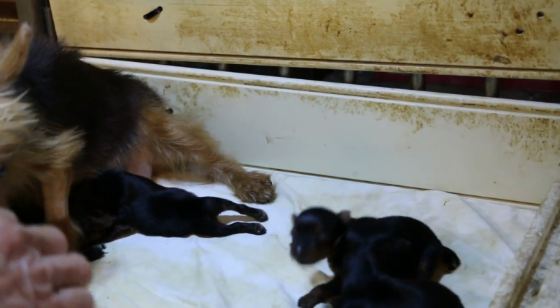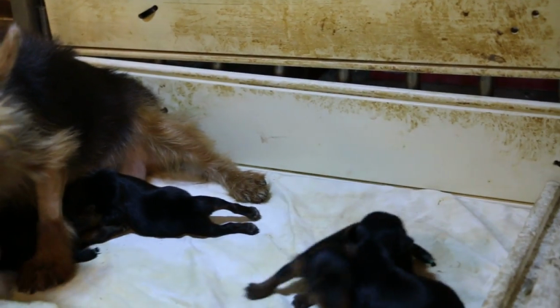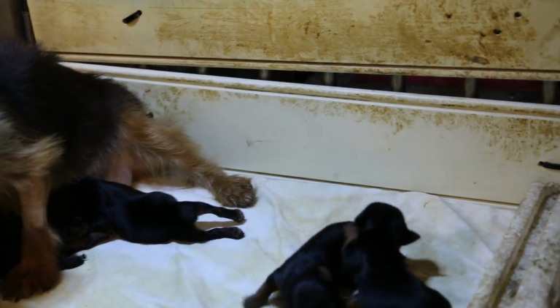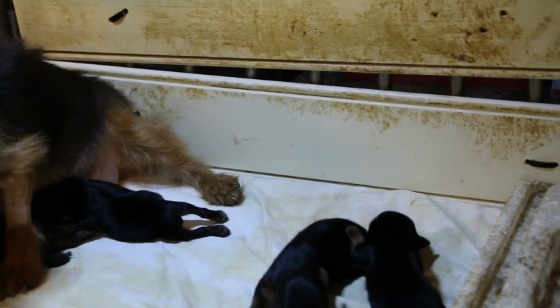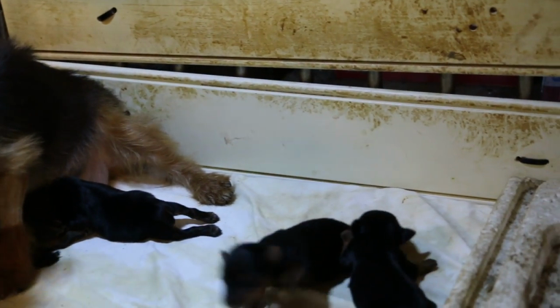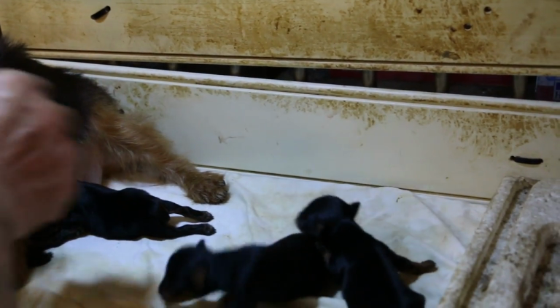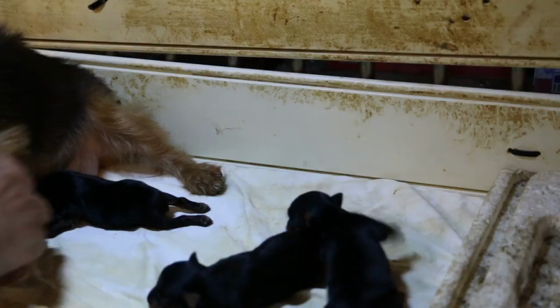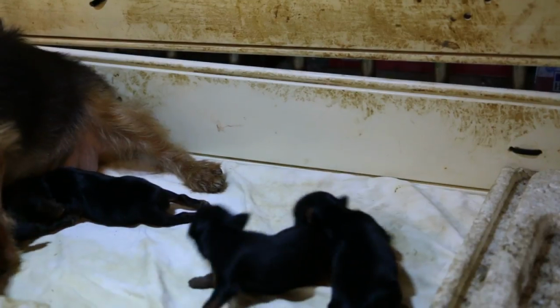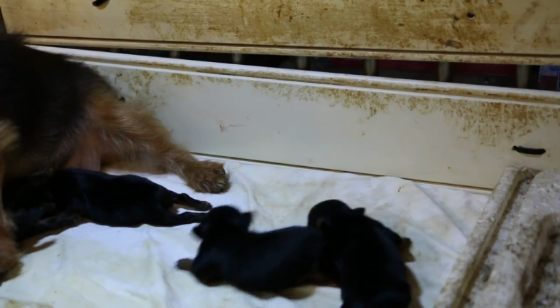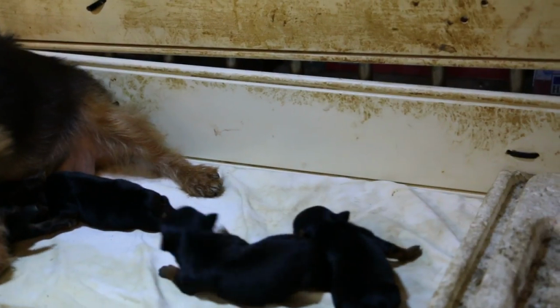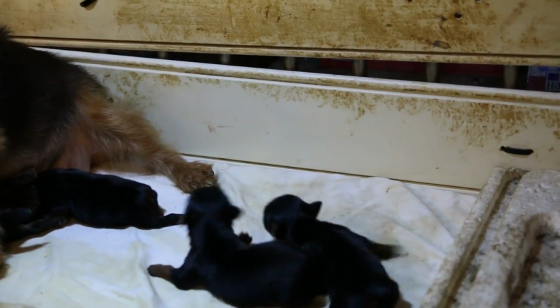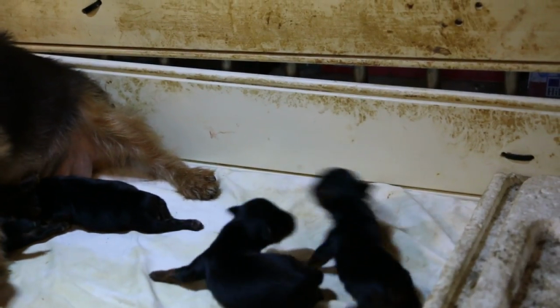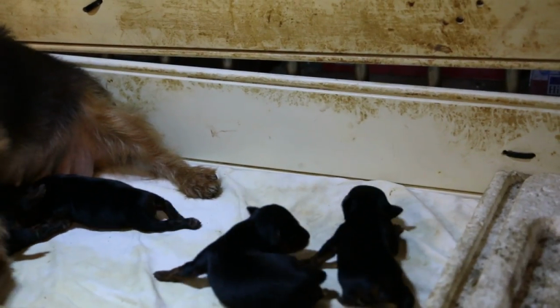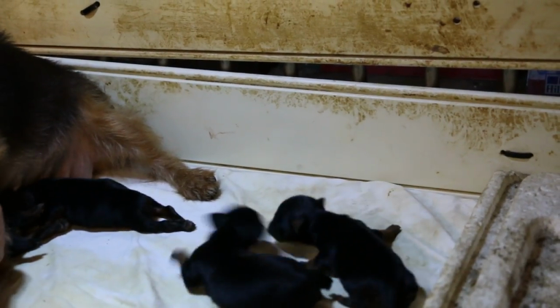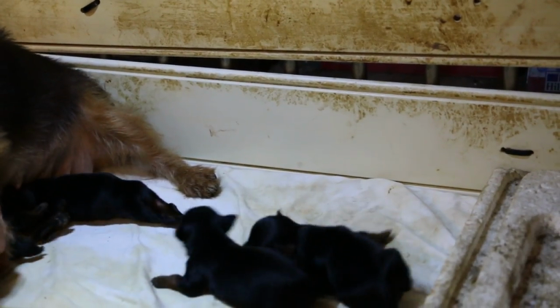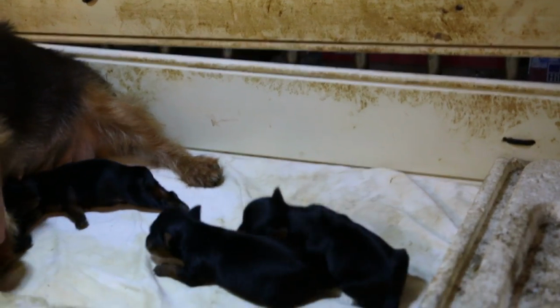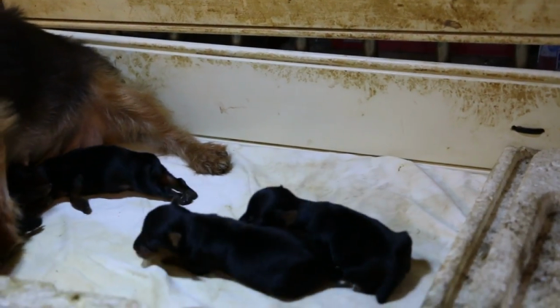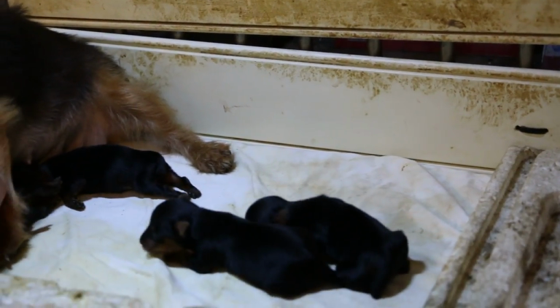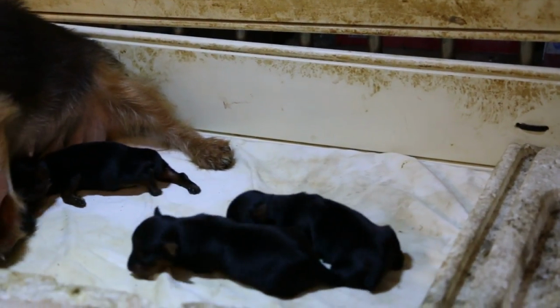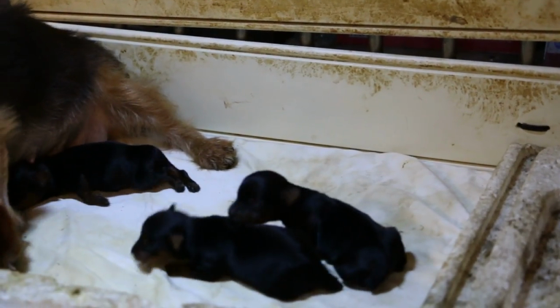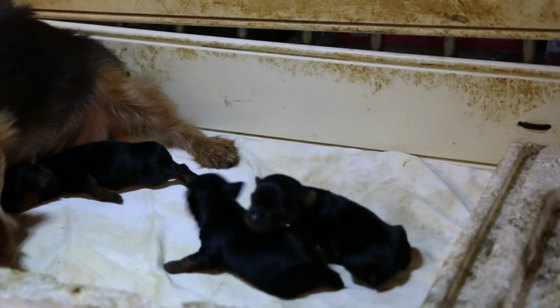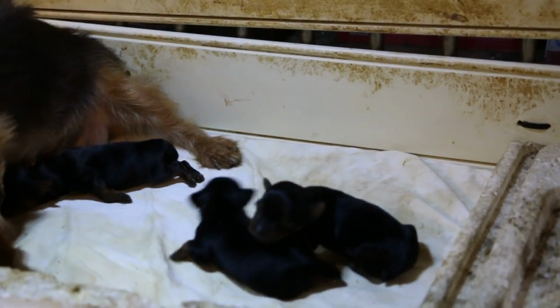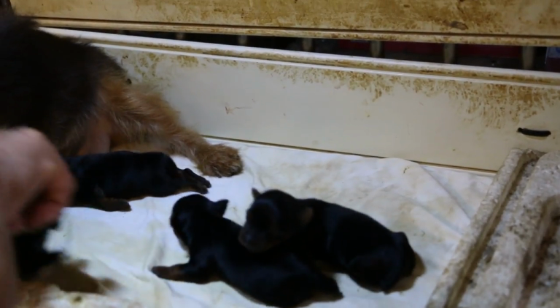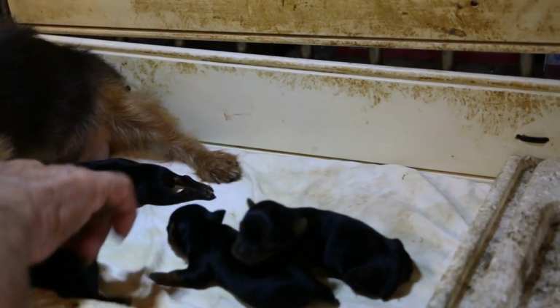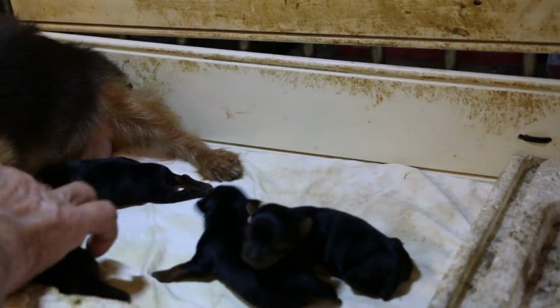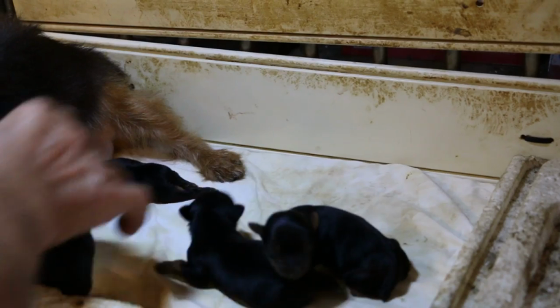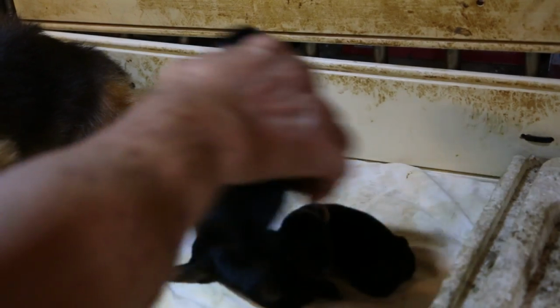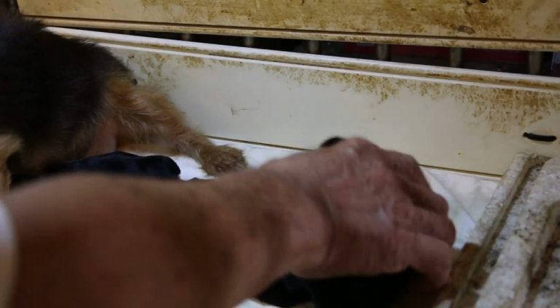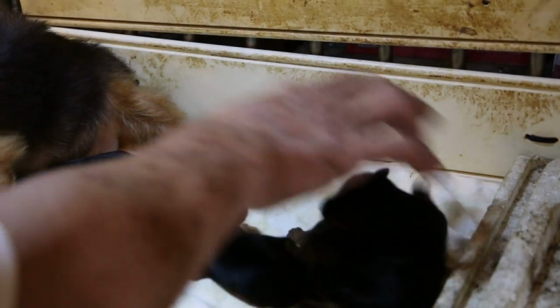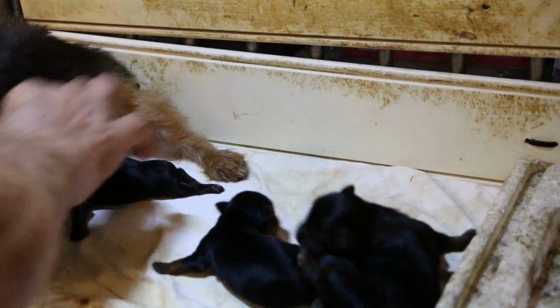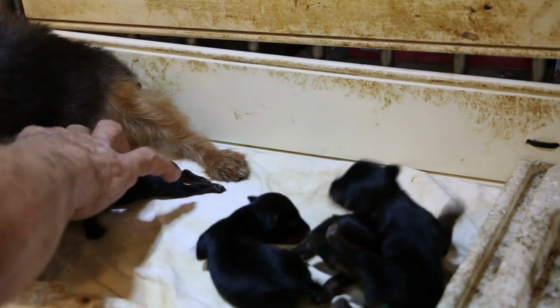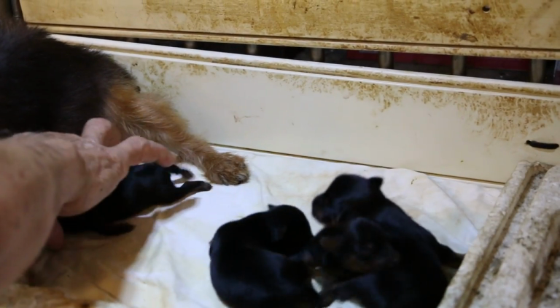It's good that the mother has milk, otherwise it will be difficult for the puppies. Did you give calcium? Initially, yeah, the maxi iron.